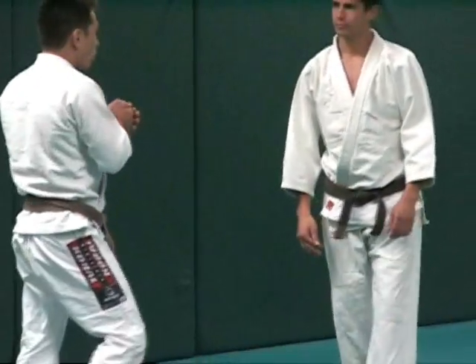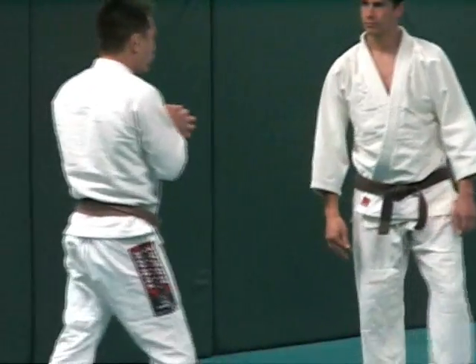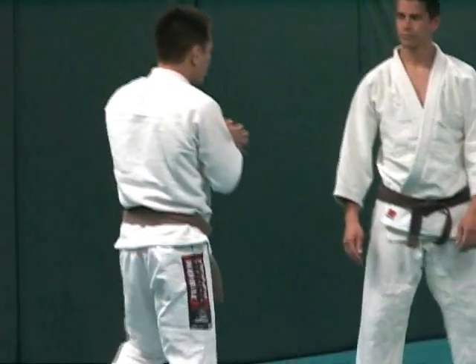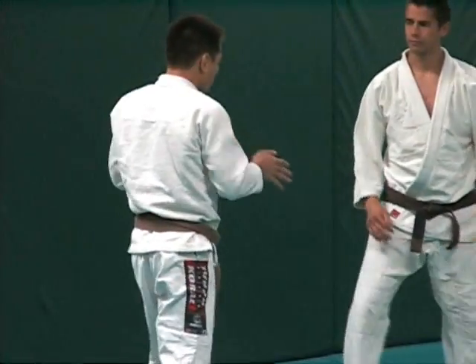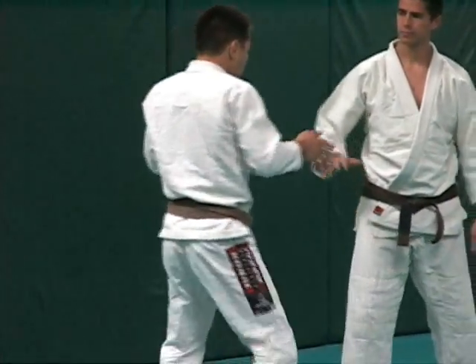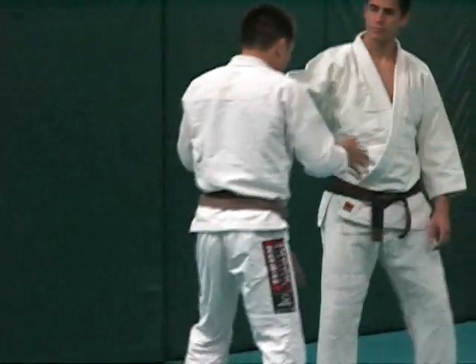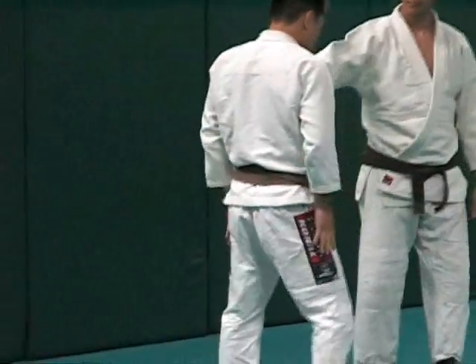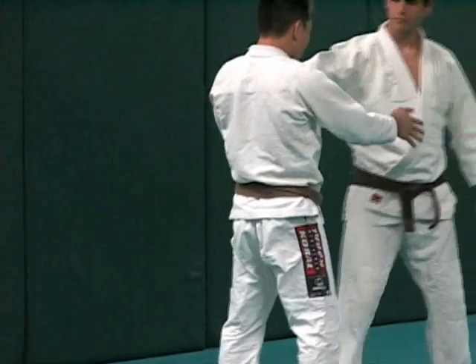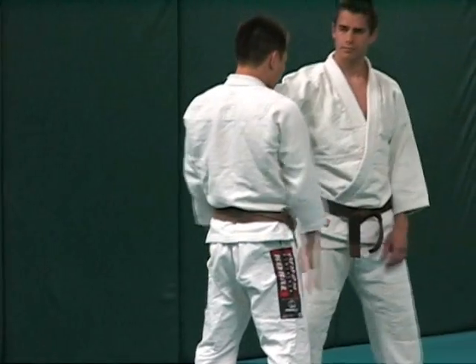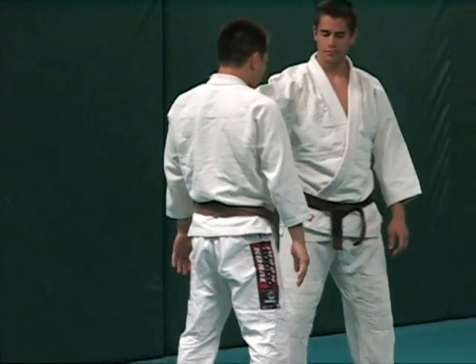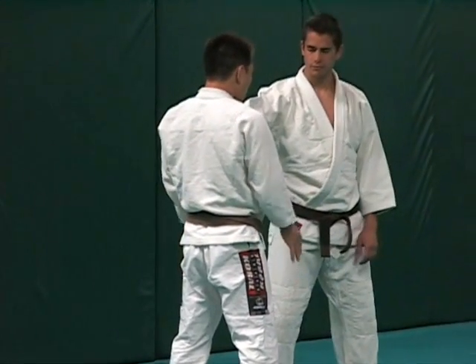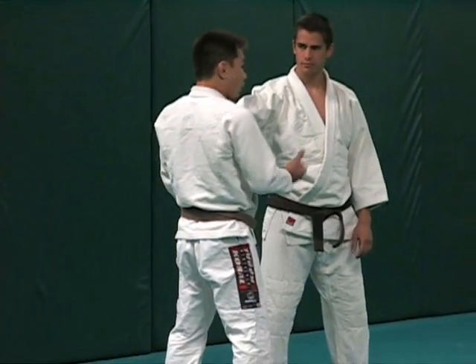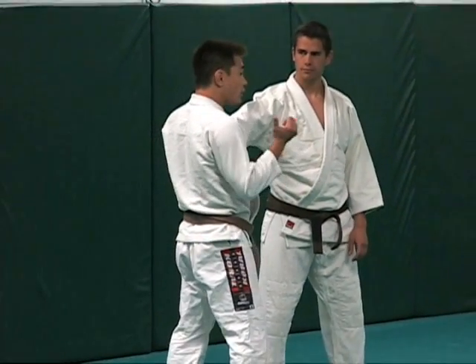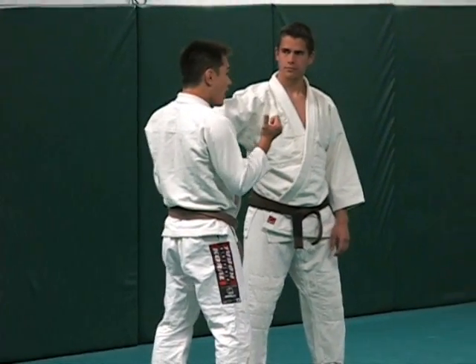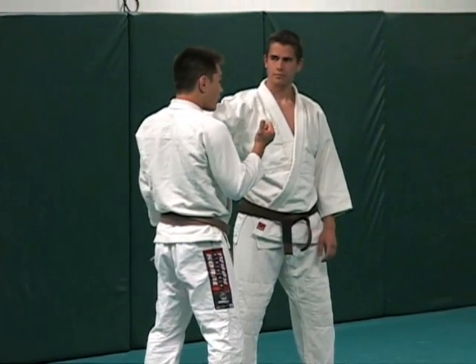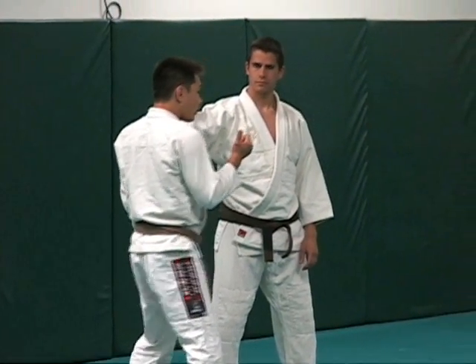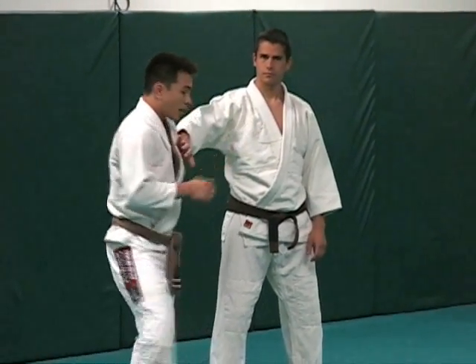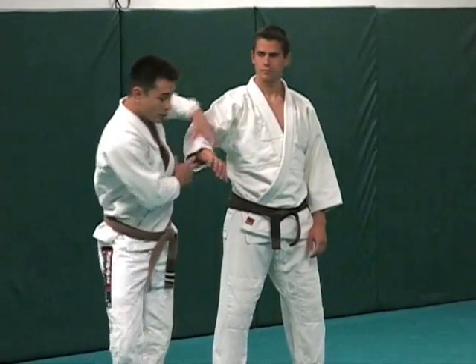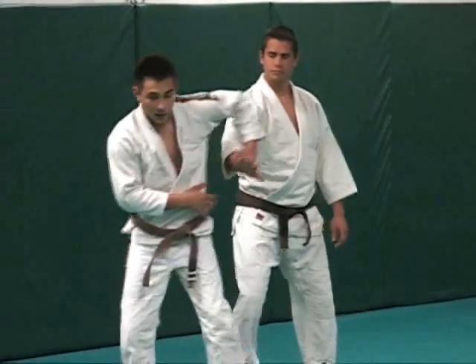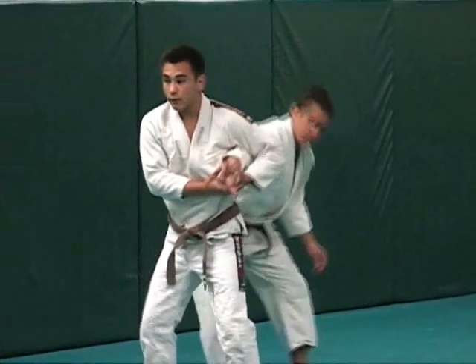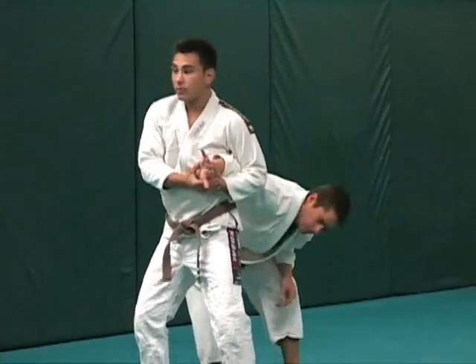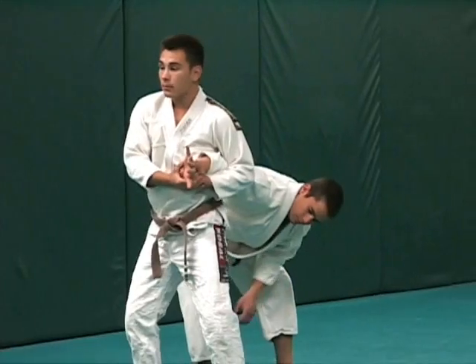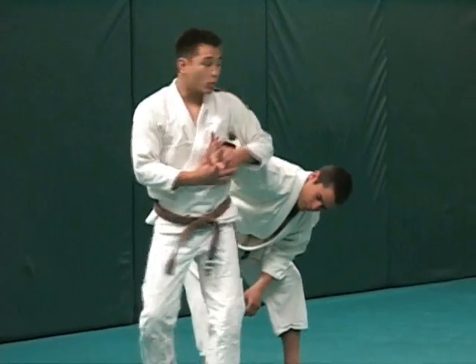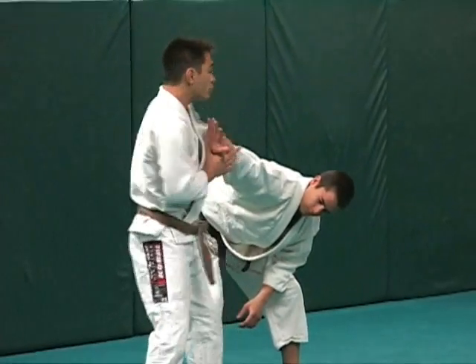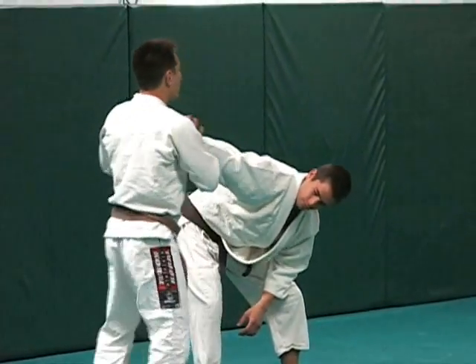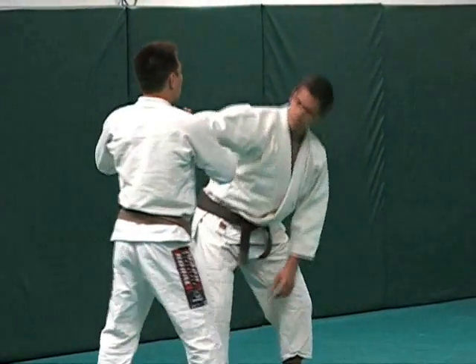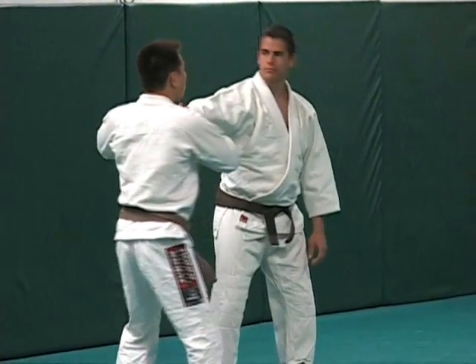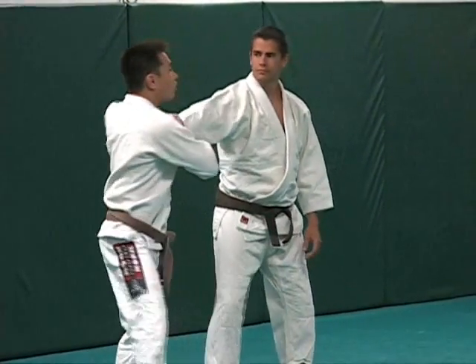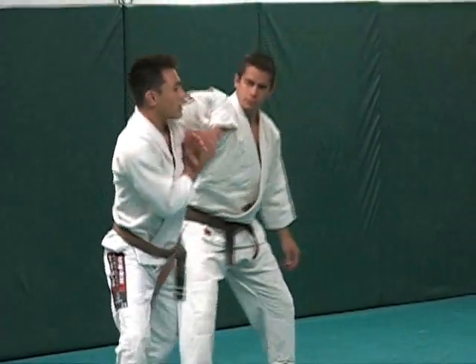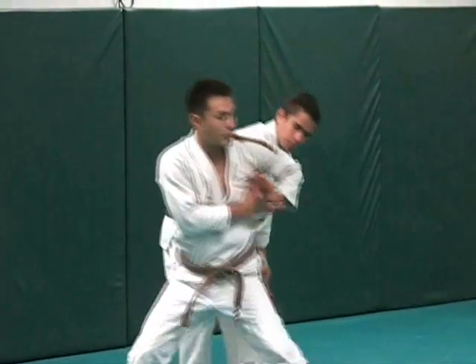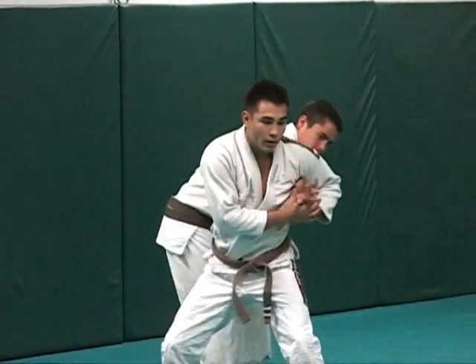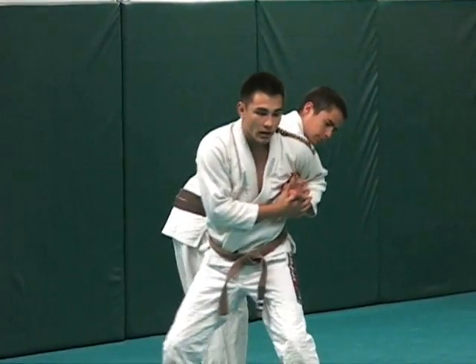Notice how I'm standing right here in front of him. When I turn around, I'm still standing right in front of him. You don't want to pull like the other way over here.